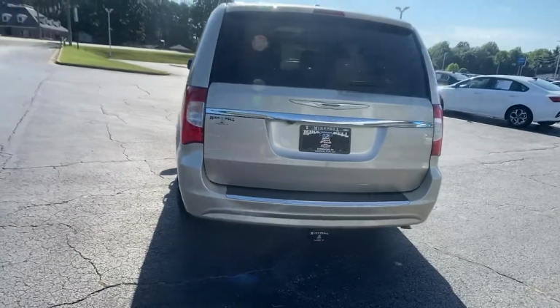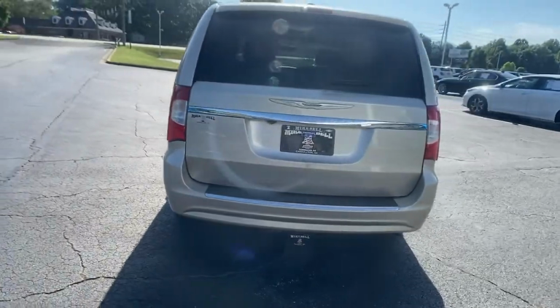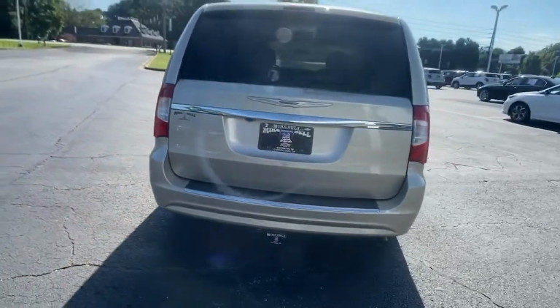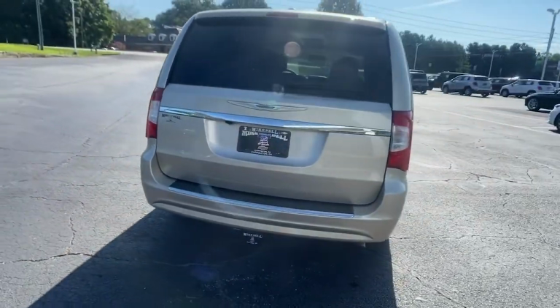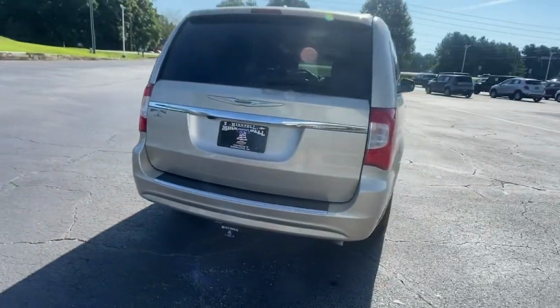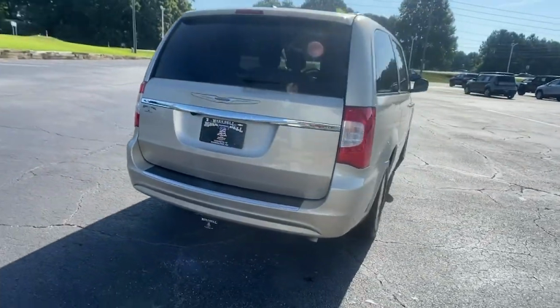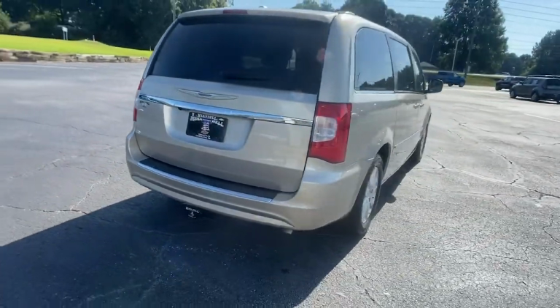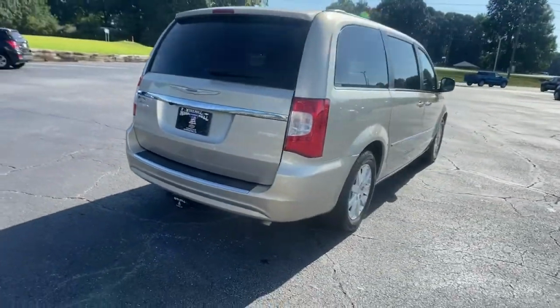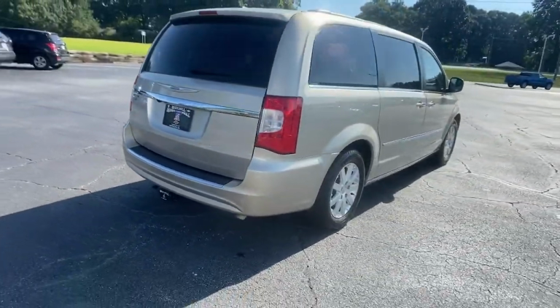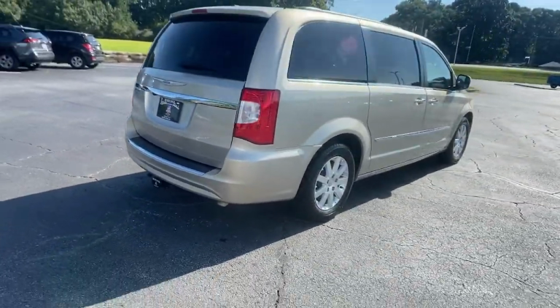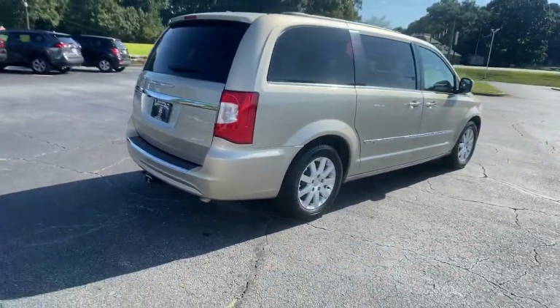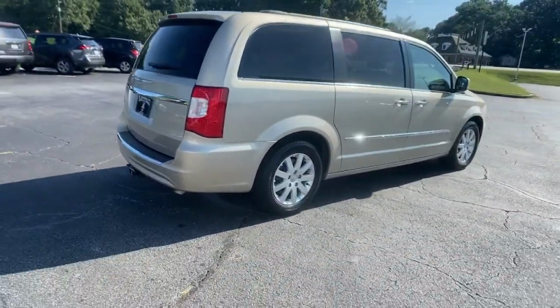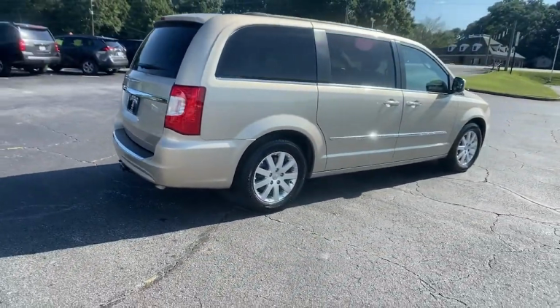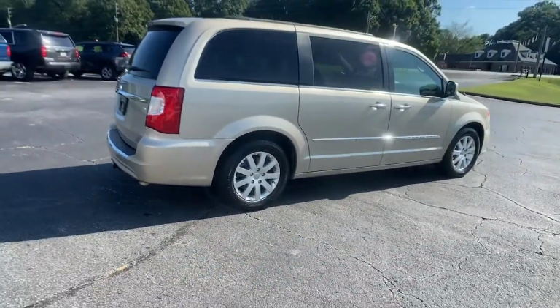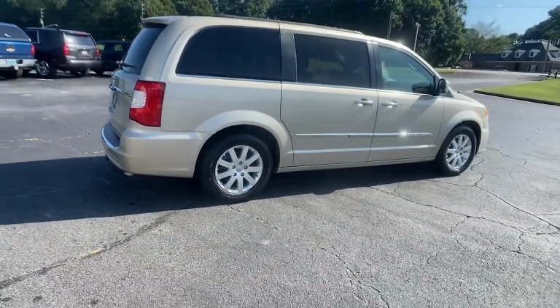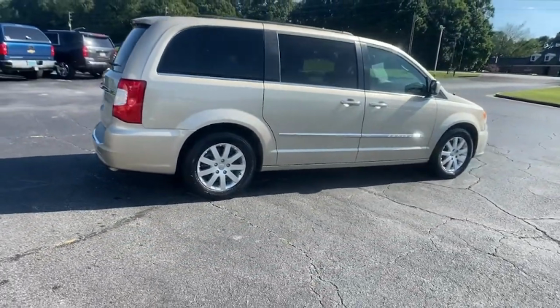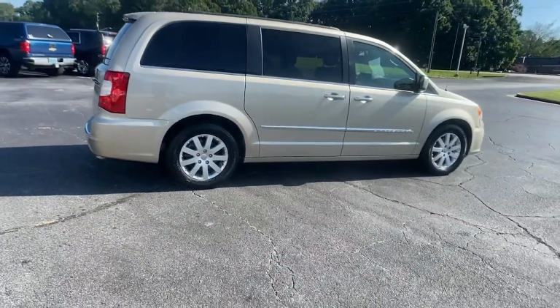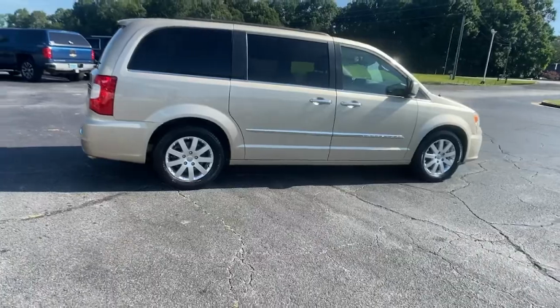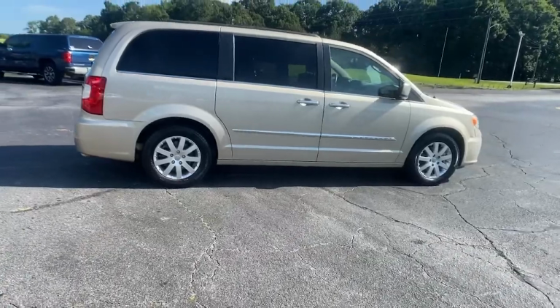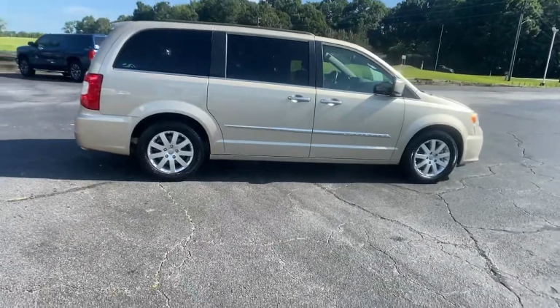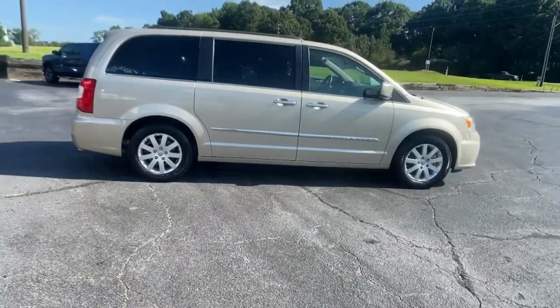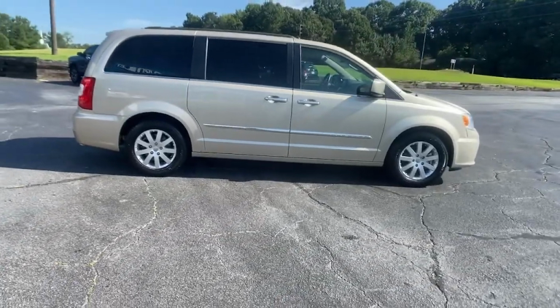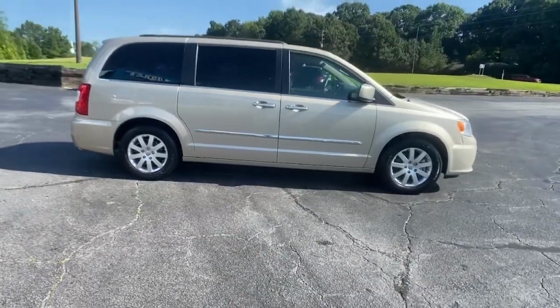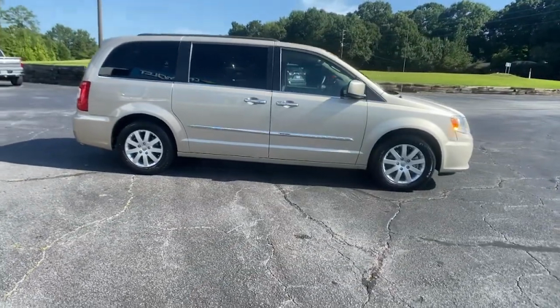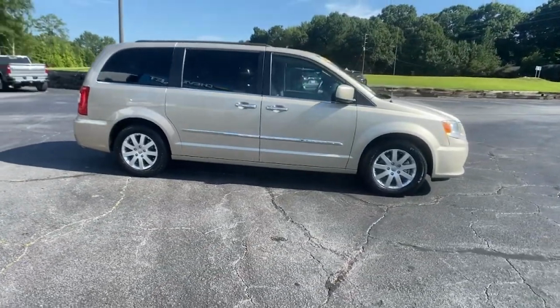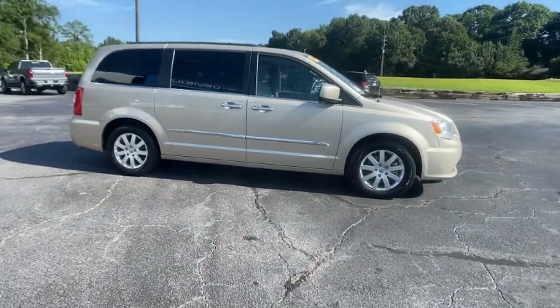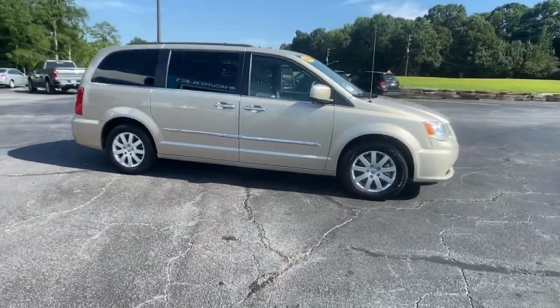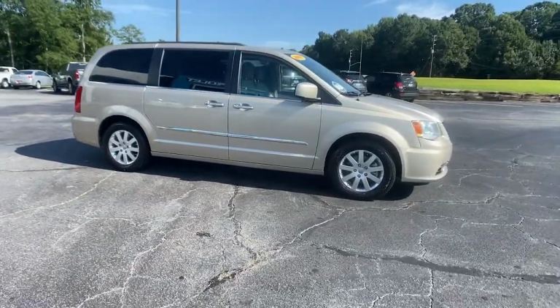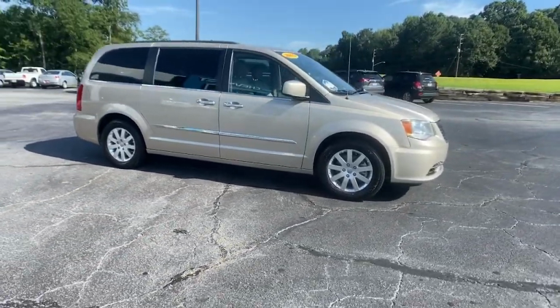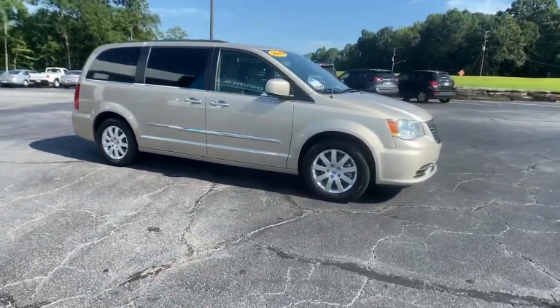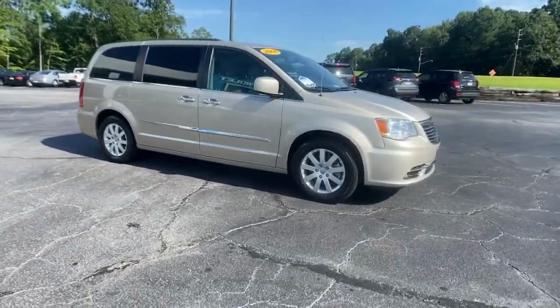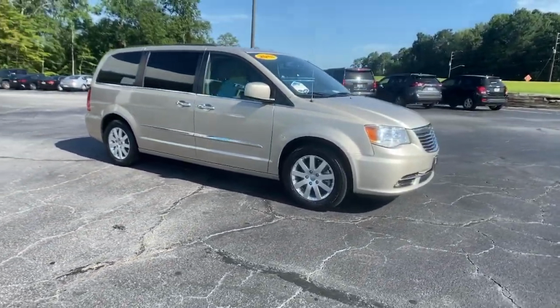Daily errands and road trips are easier and more relaxing than ever before in this handsome, well-built minivan. The following are some of this vehicle's highlighted options.